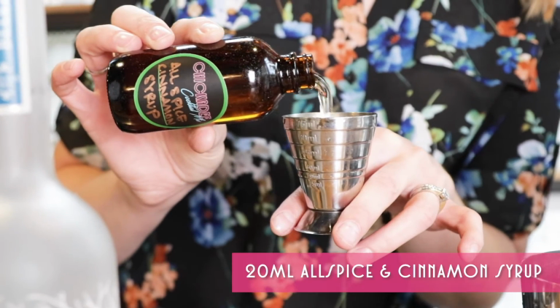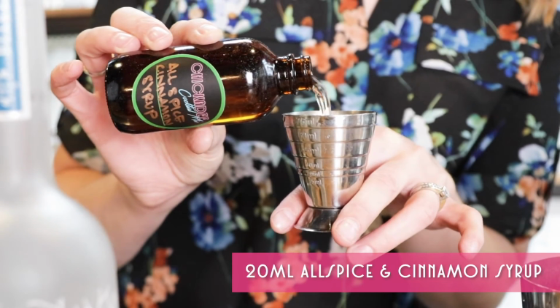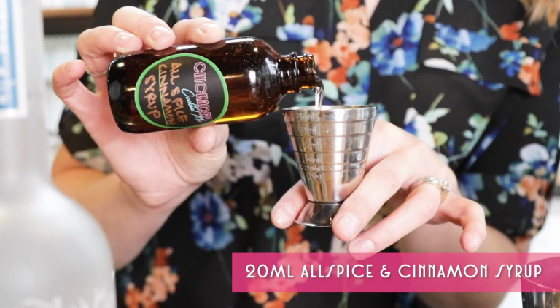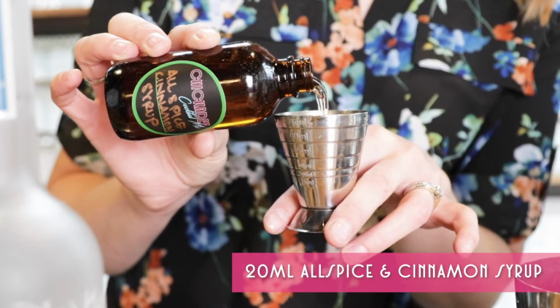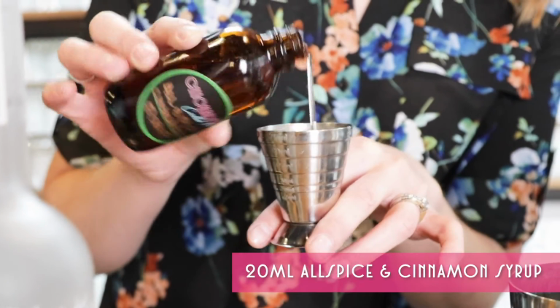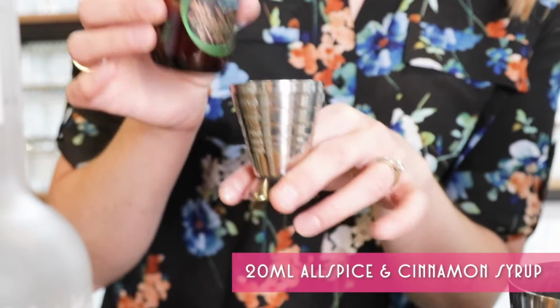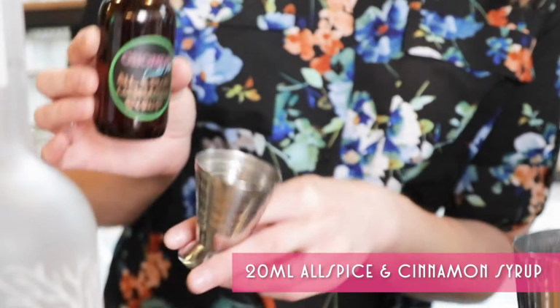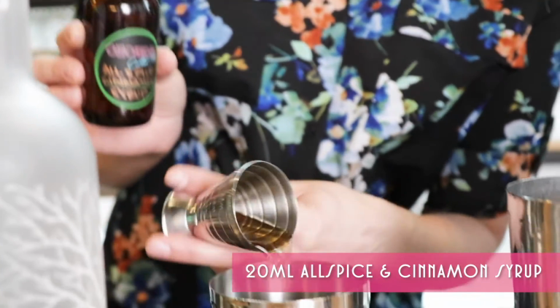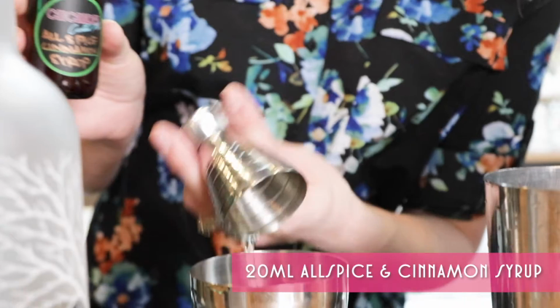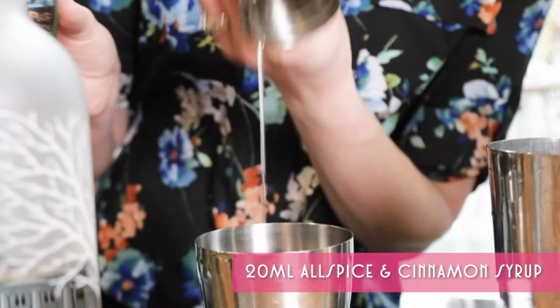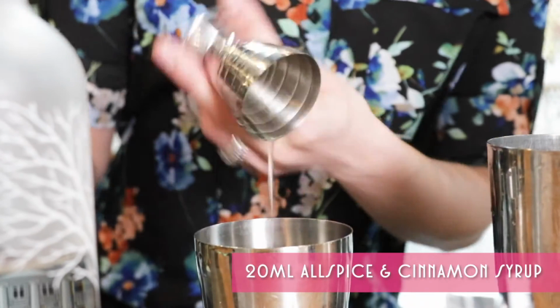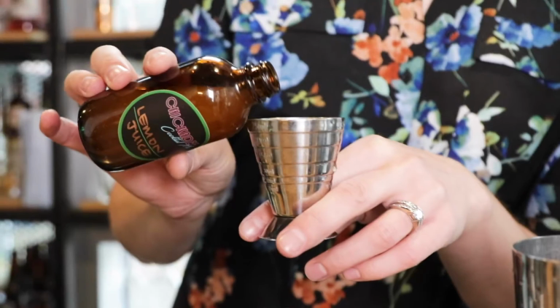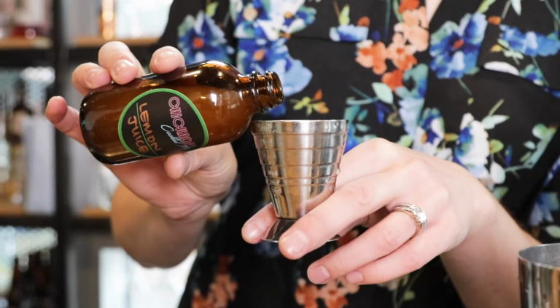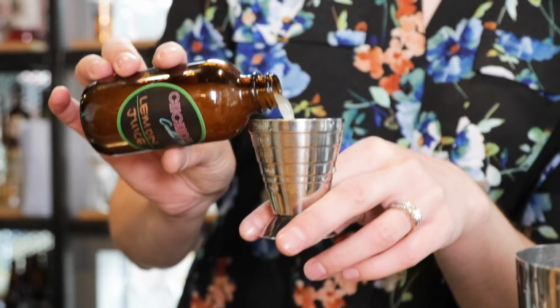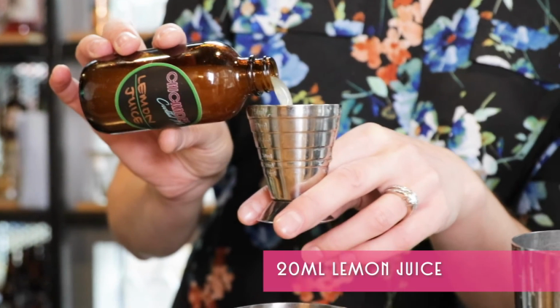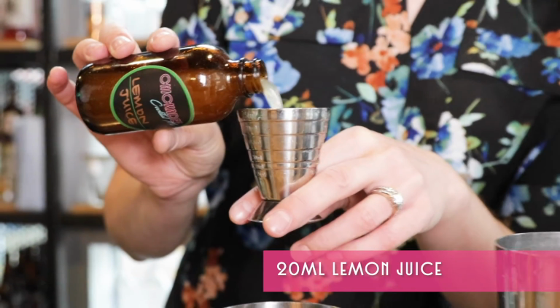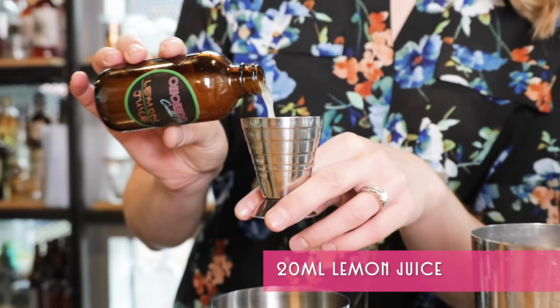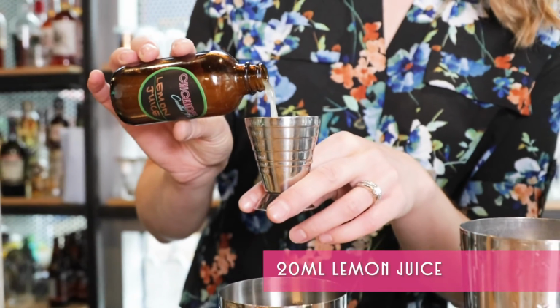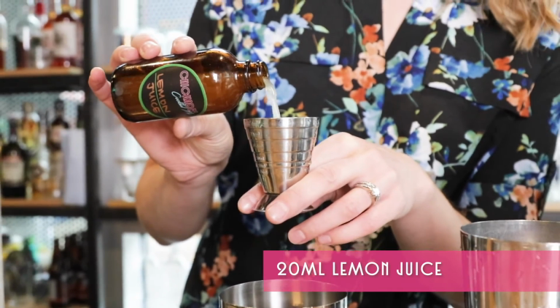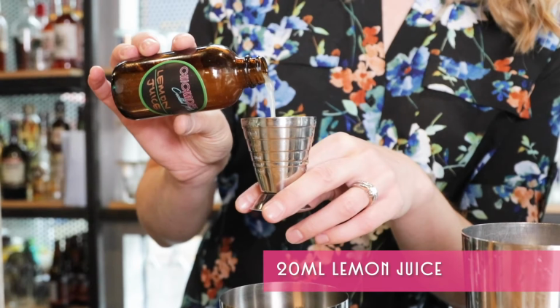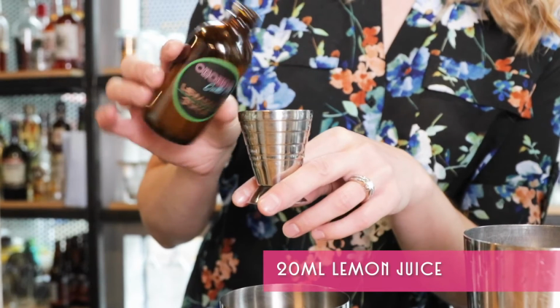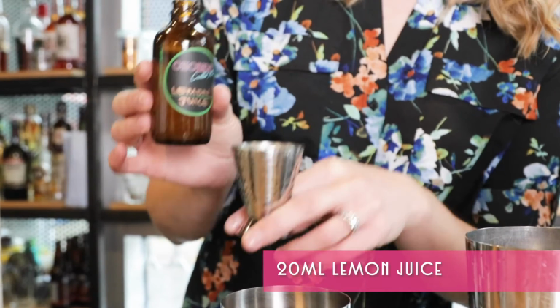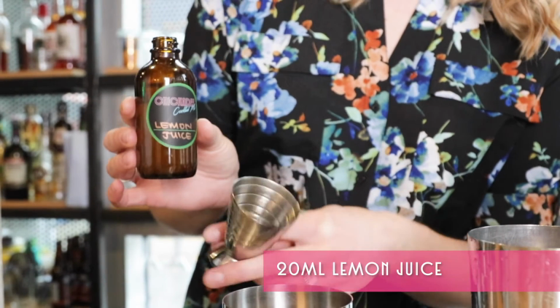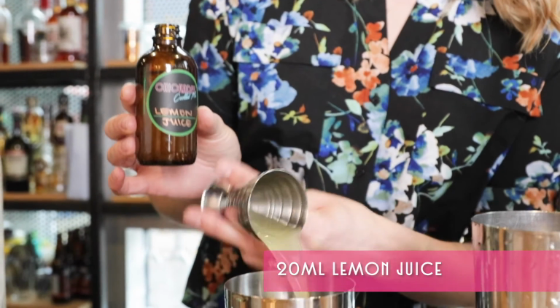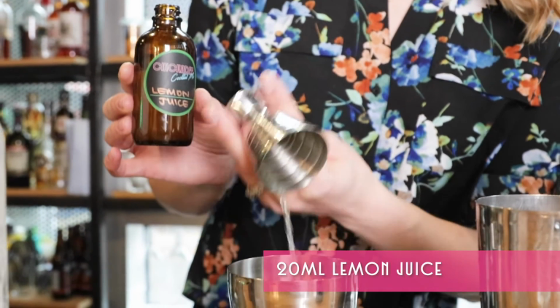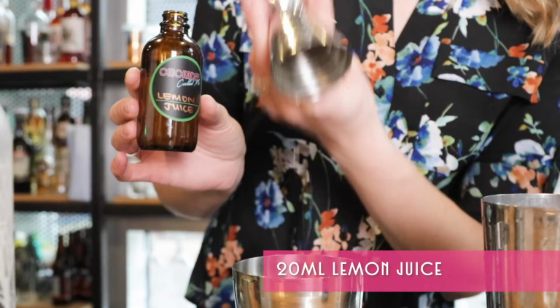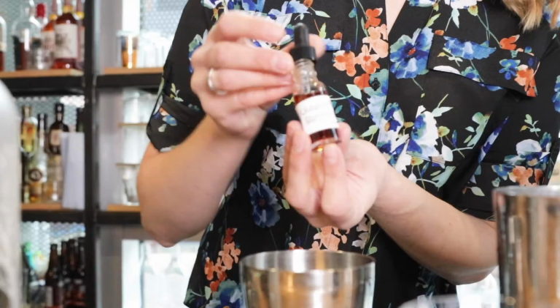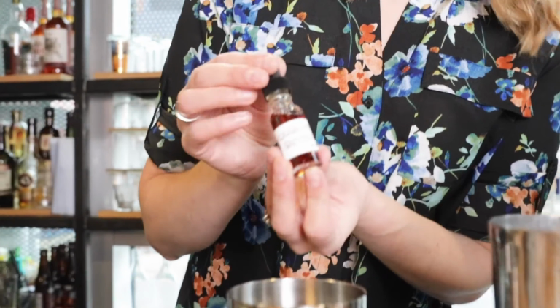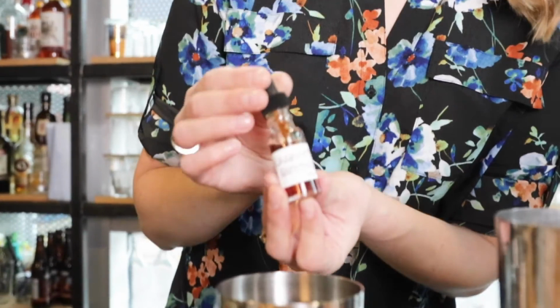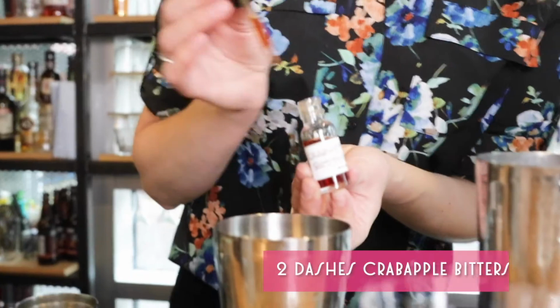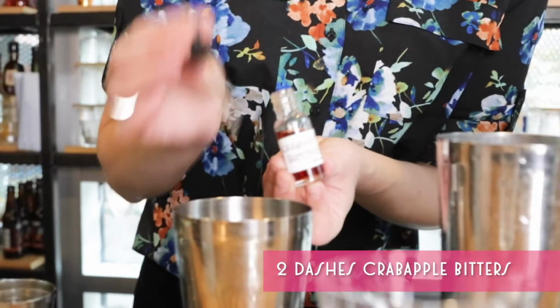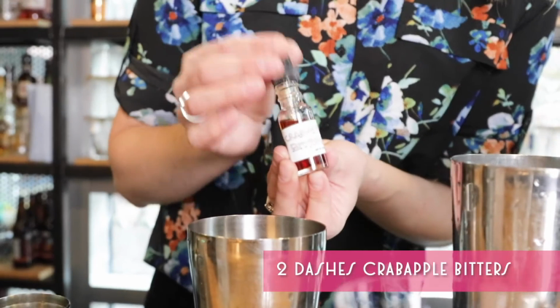Add 20 mls of an all-spice cinnamon syrup. And for balance, we're going to add 20 mls, three-quarters of an ounce, of lemon juice. Two dashes of crab apple bitters.